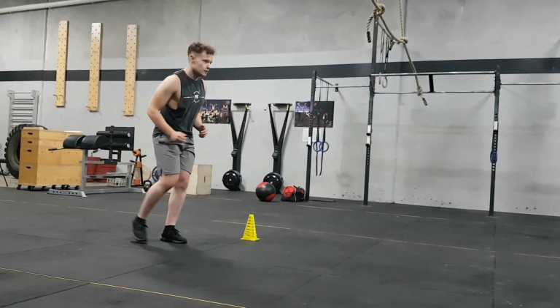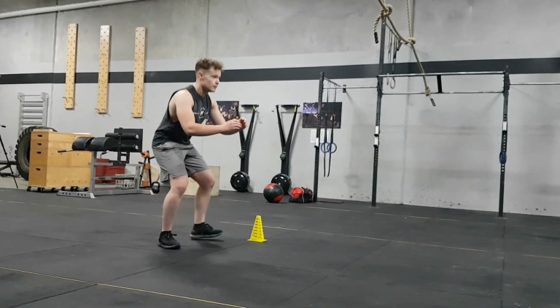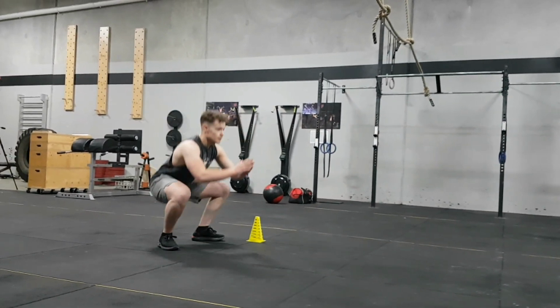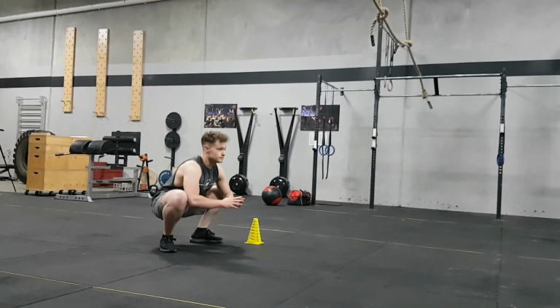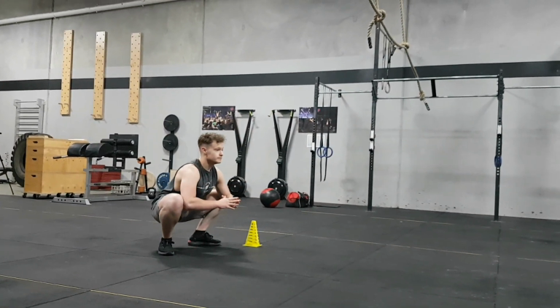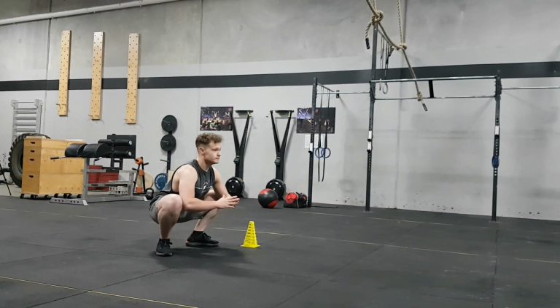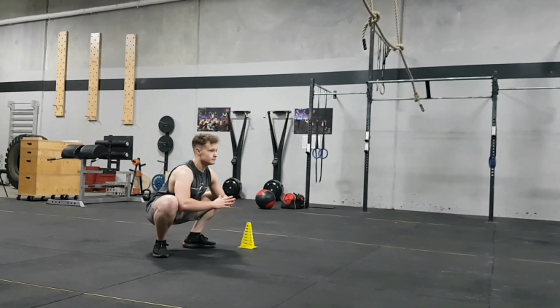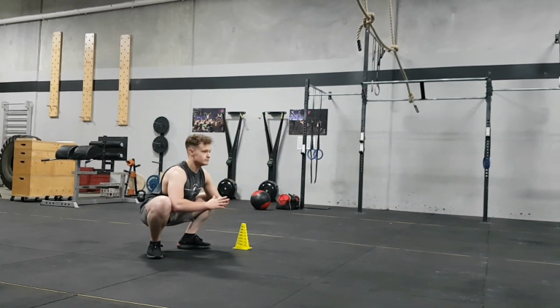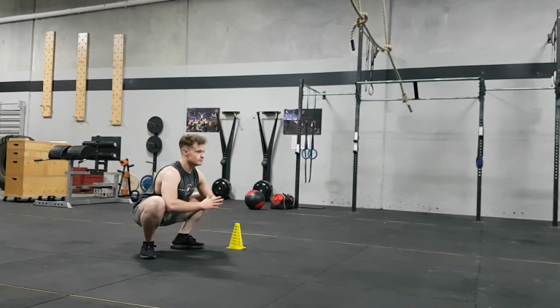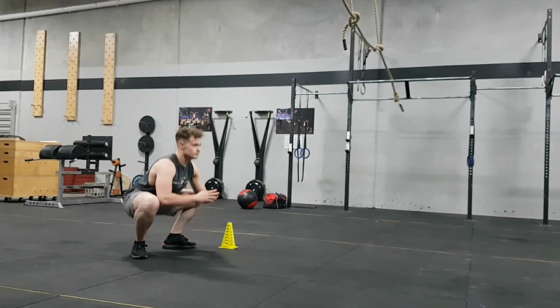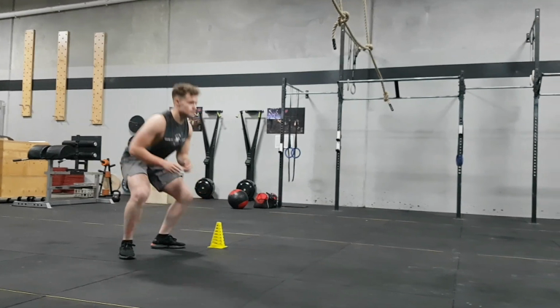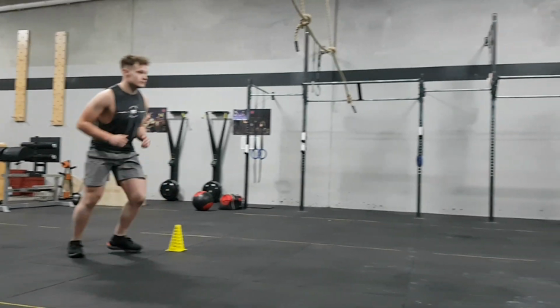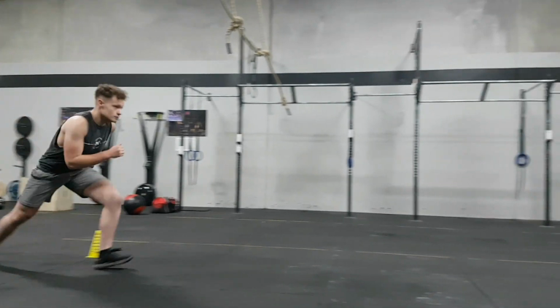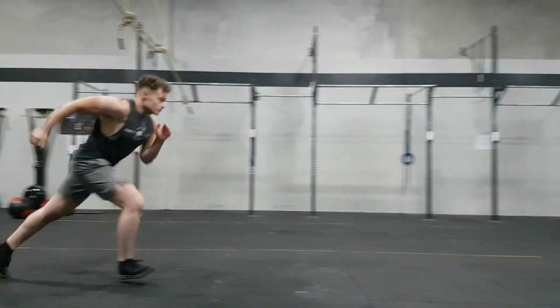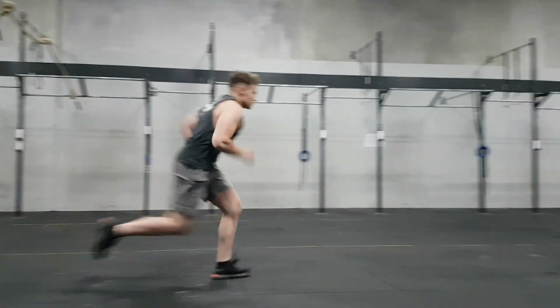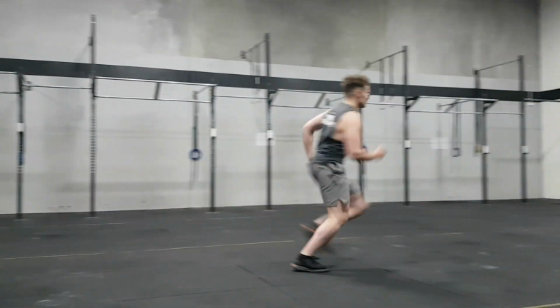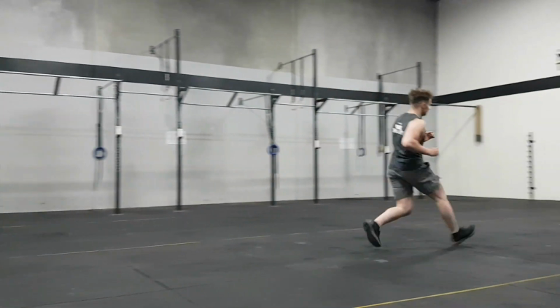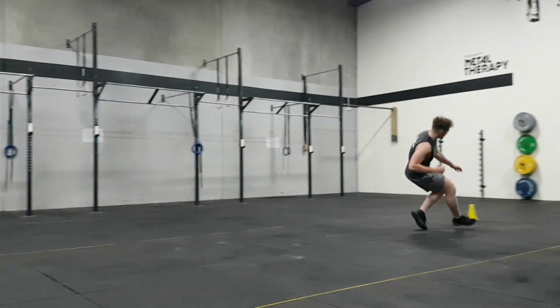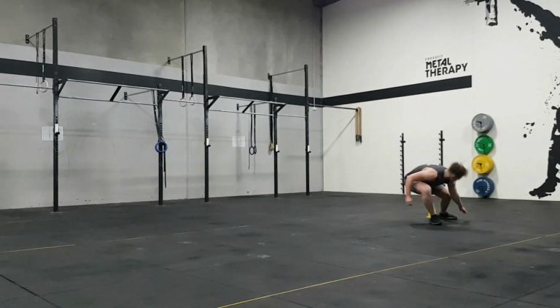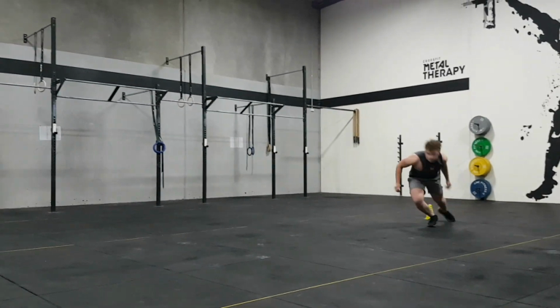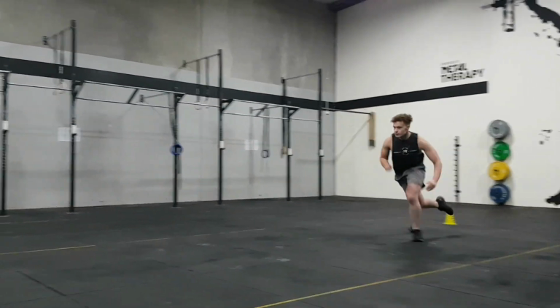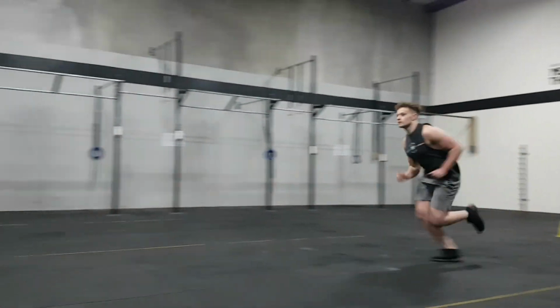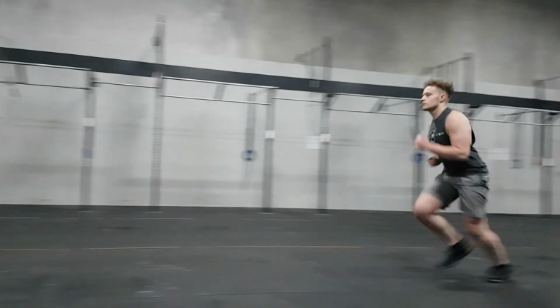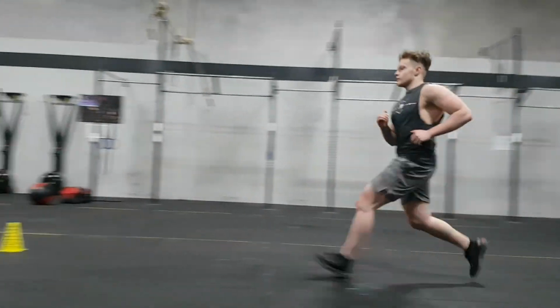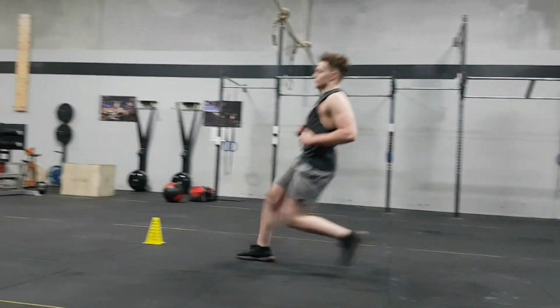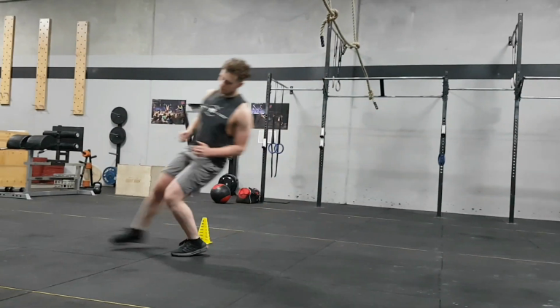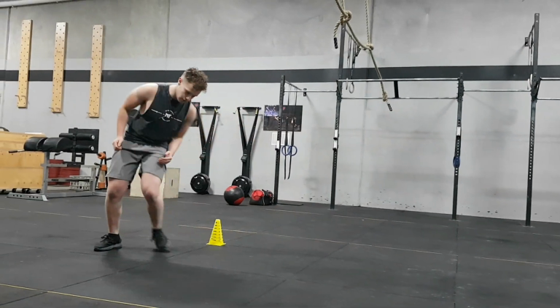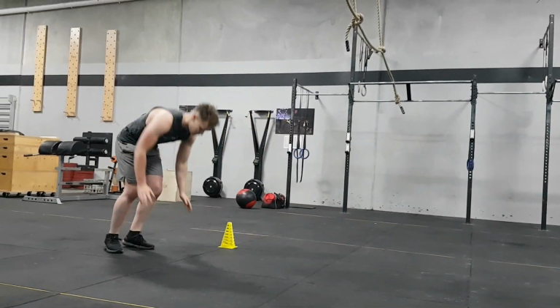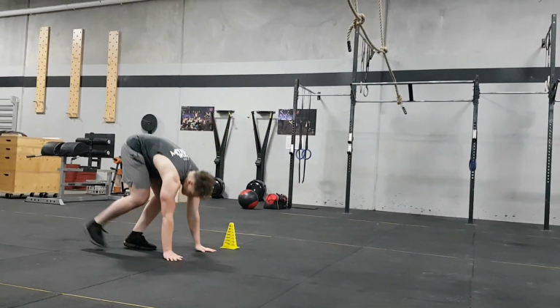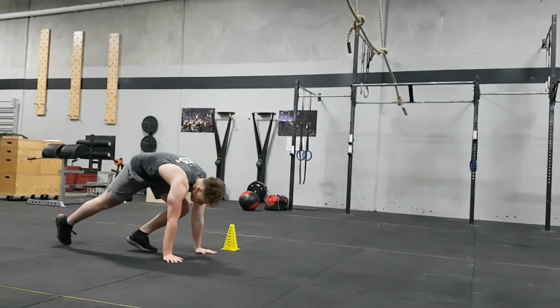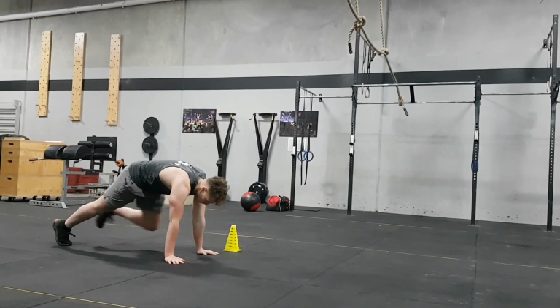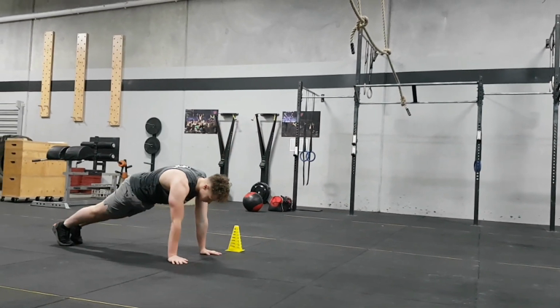10 seconds squat hold, back to the shuttle run, and 10 seconds push-up hold.